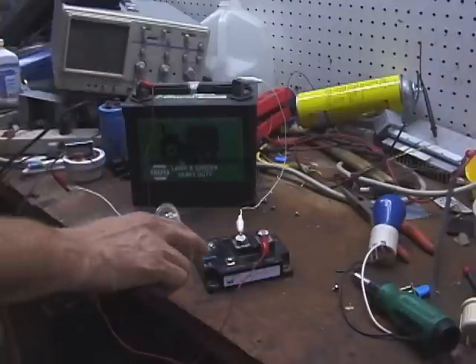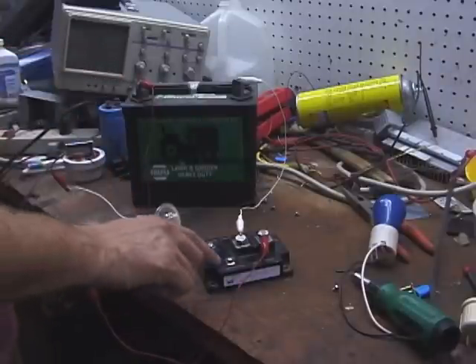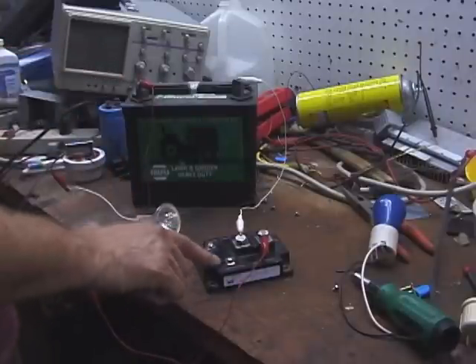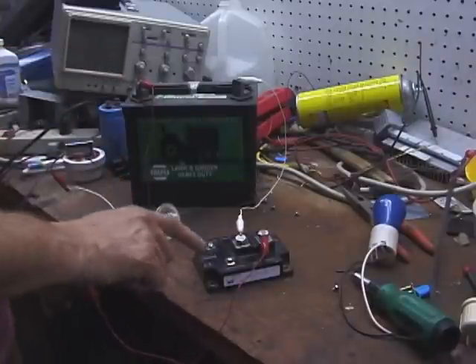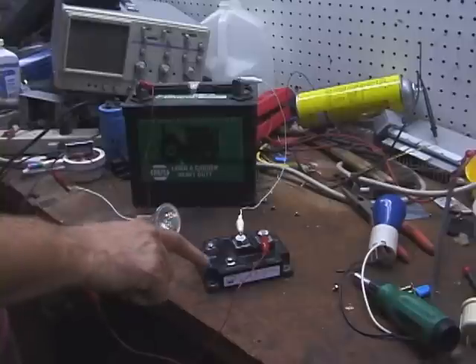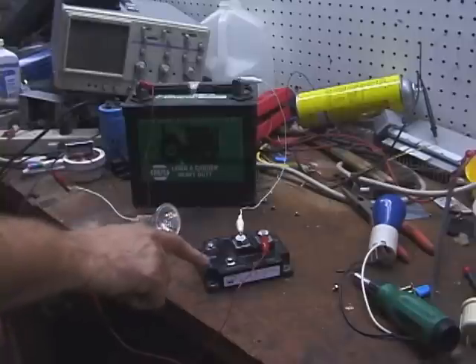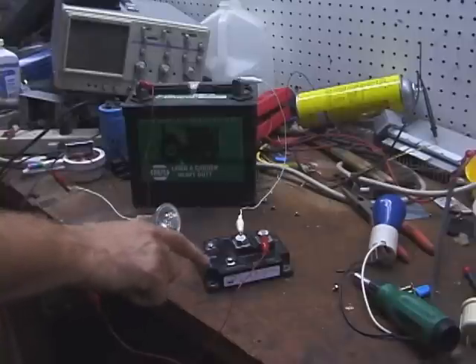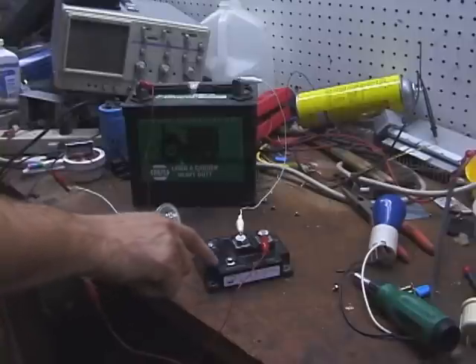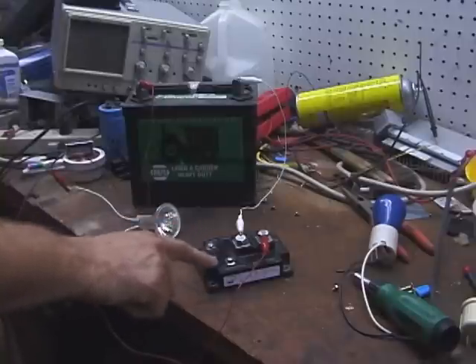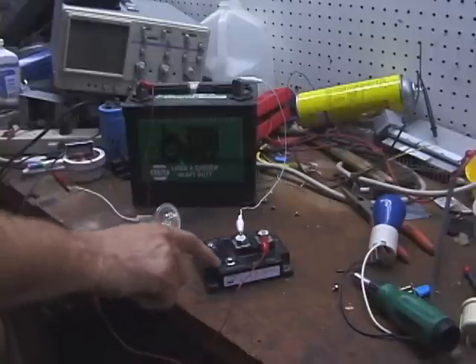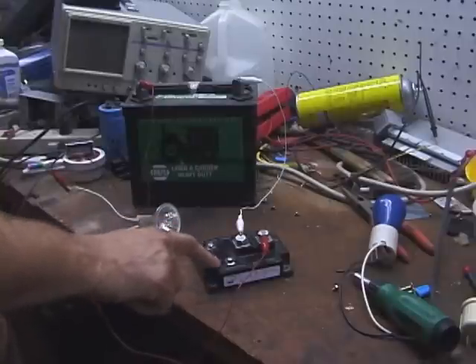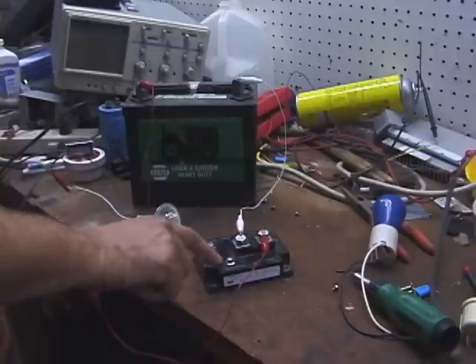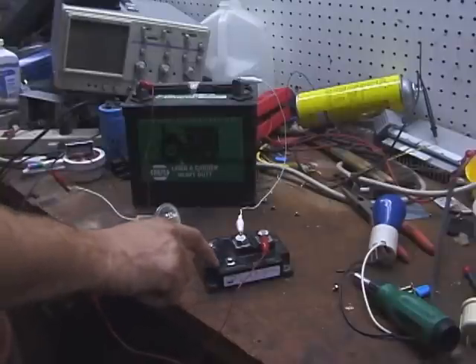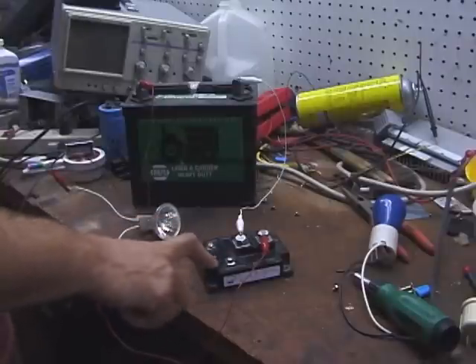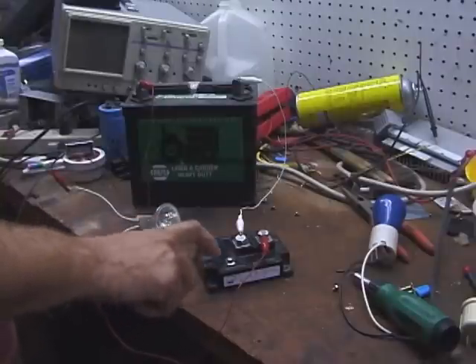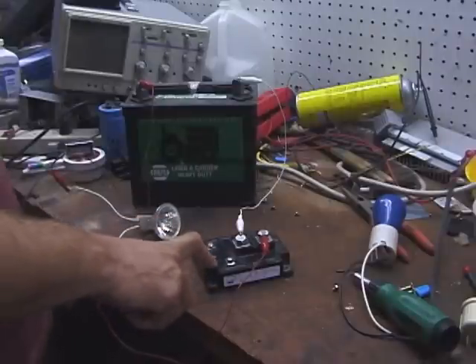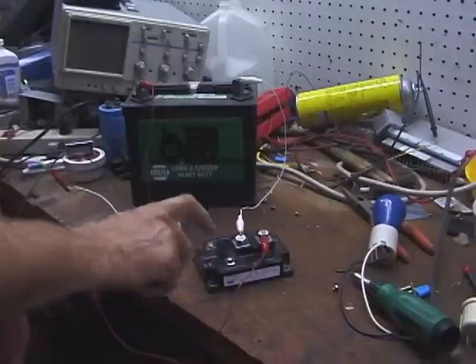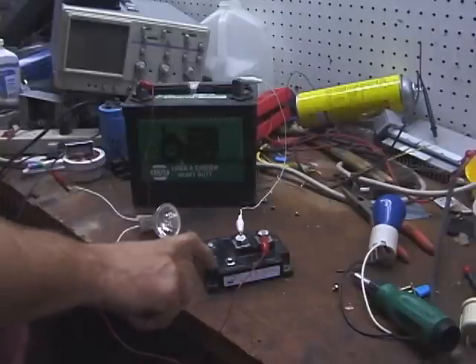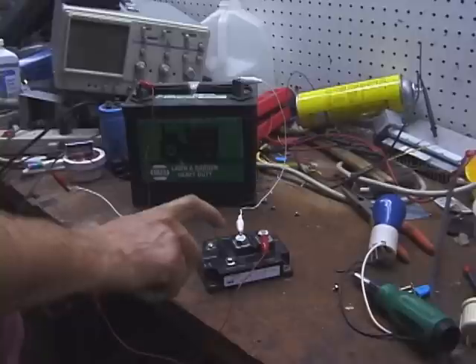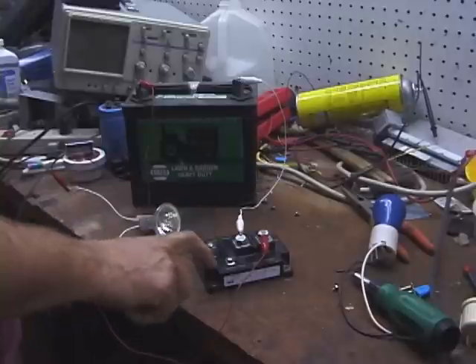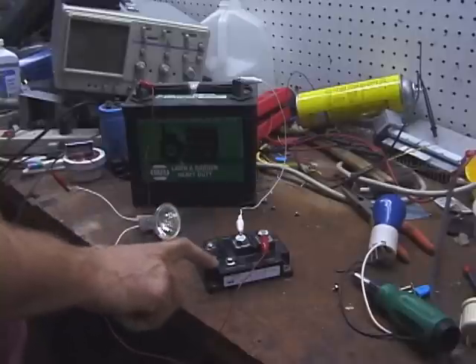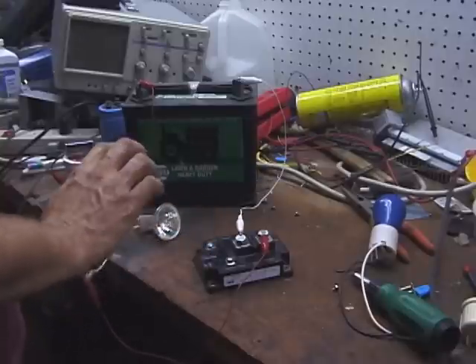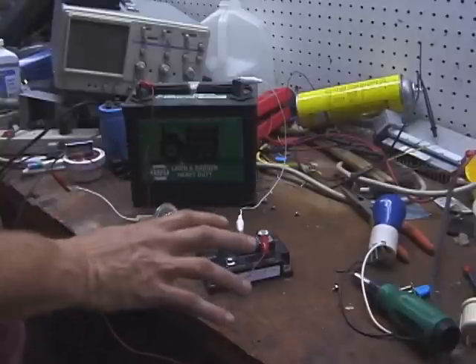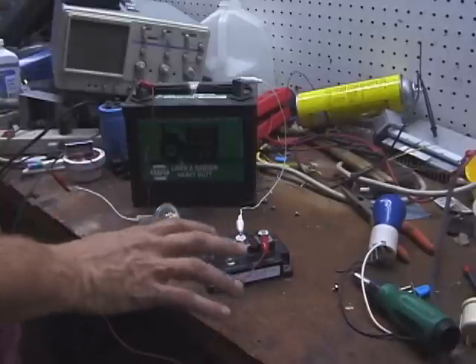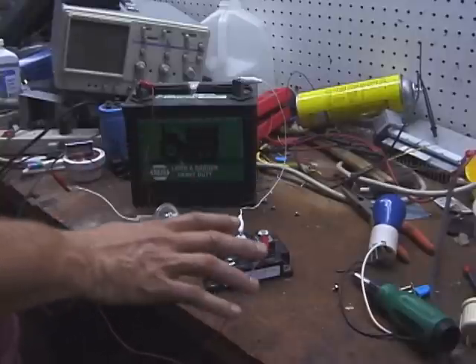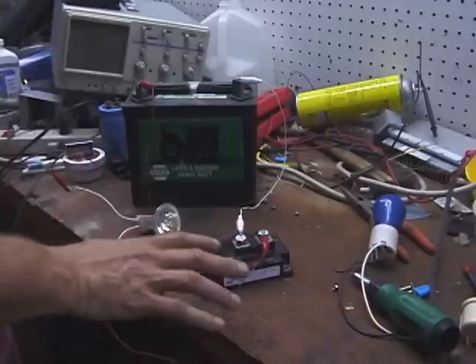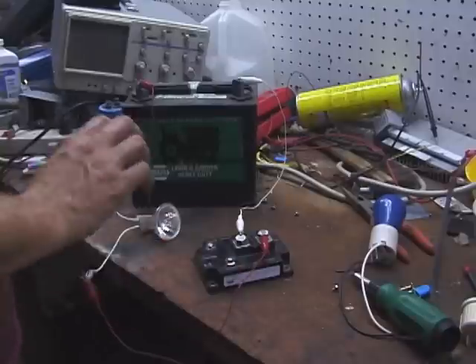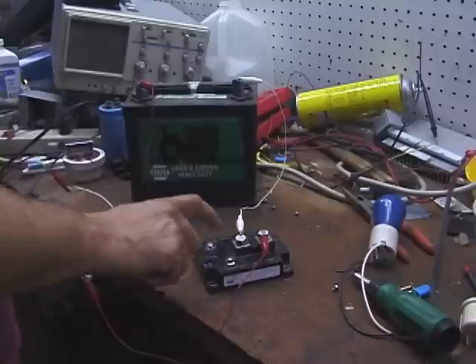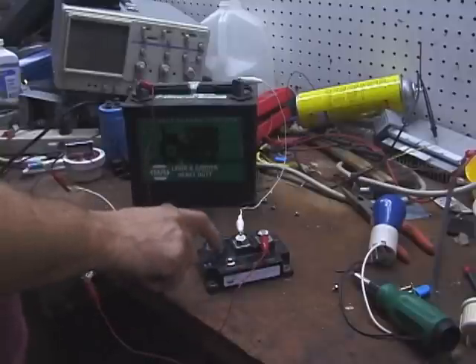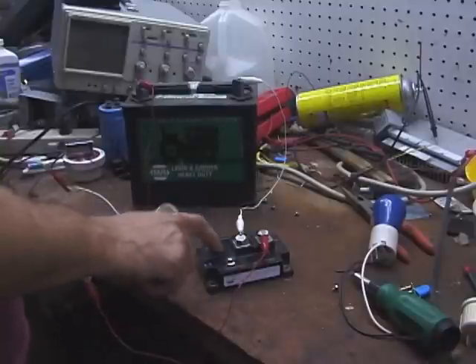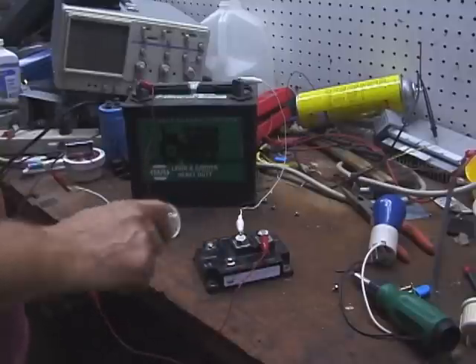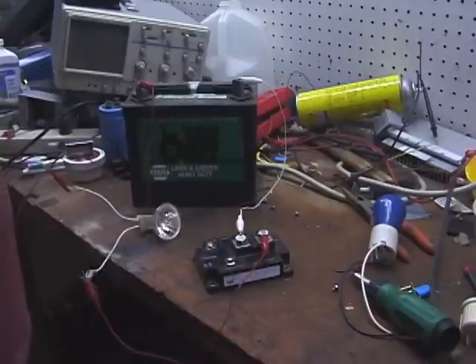Here is our gate. I need to warn anyone watching this: be aware that the gate on these things is sensitive to static electricity. If you zap it with your finger, you could risk damaging the device.